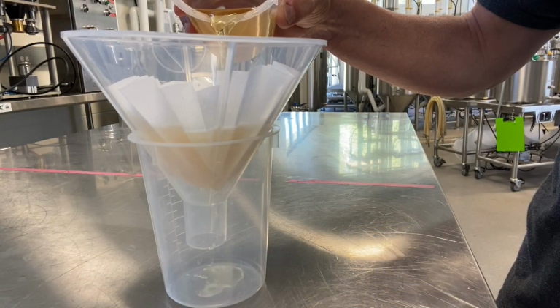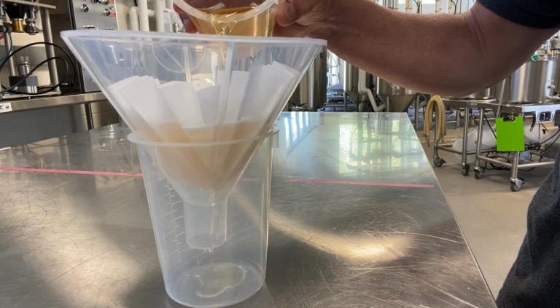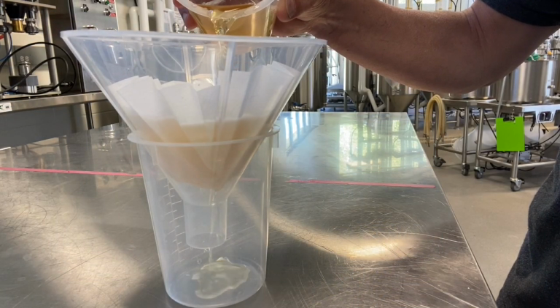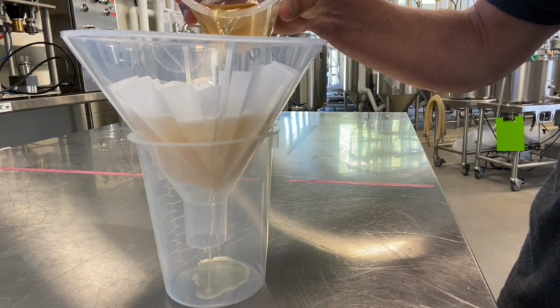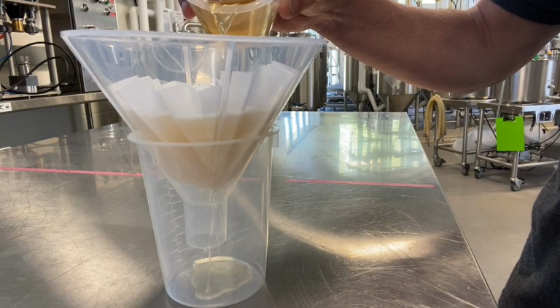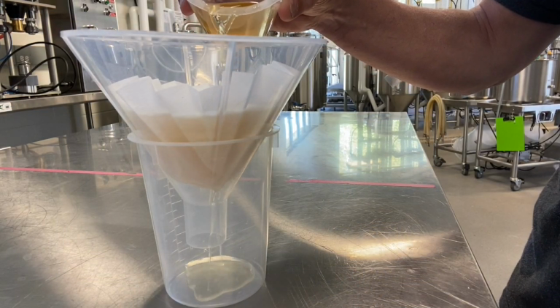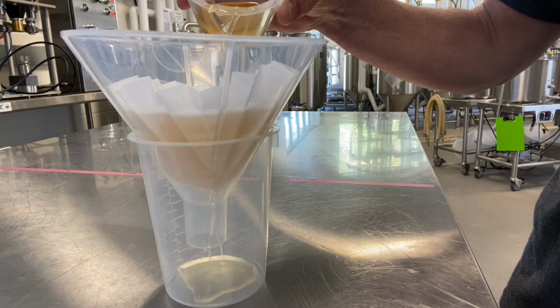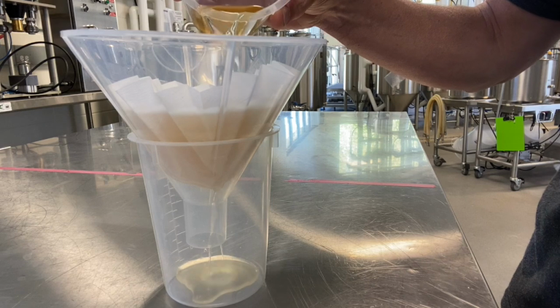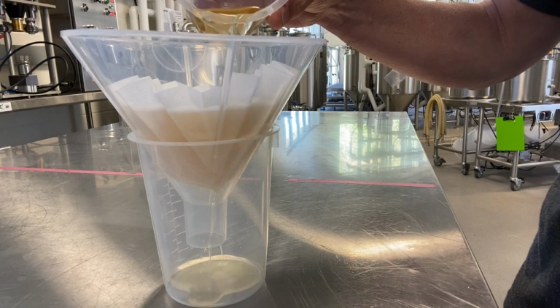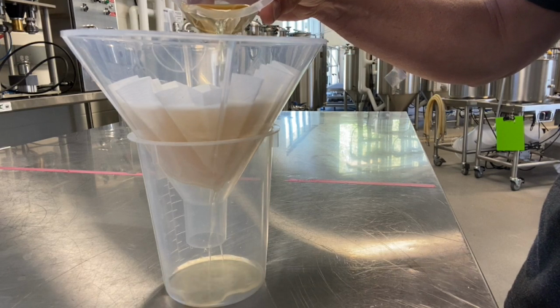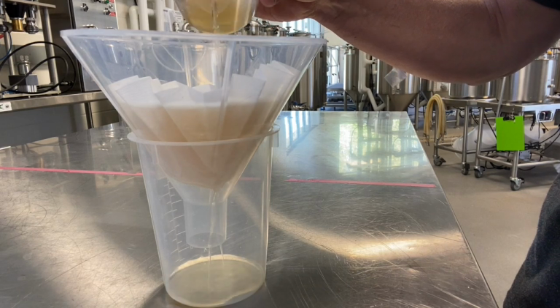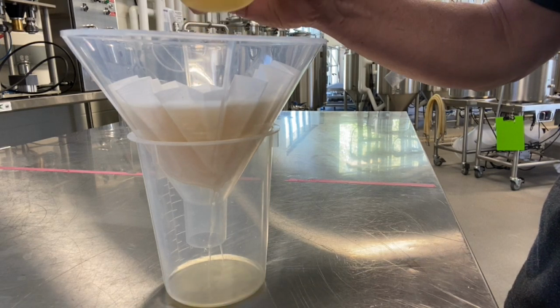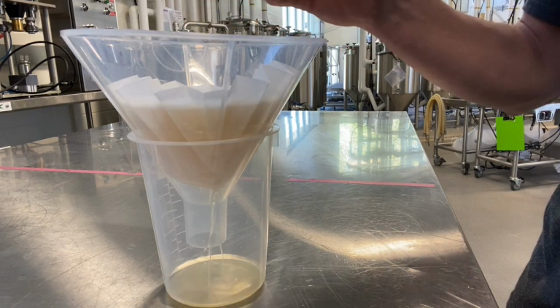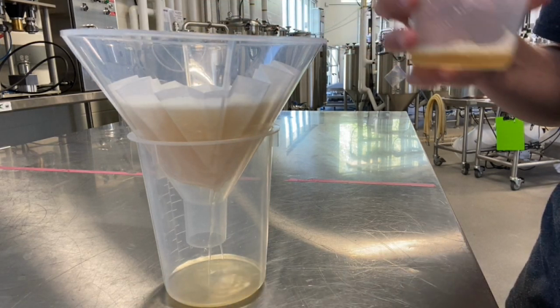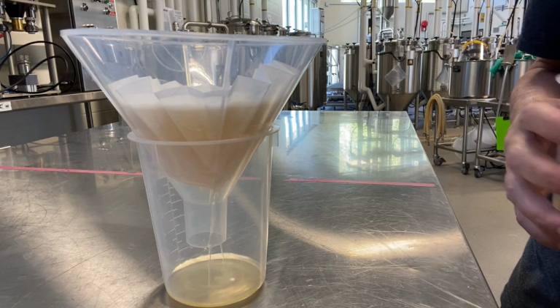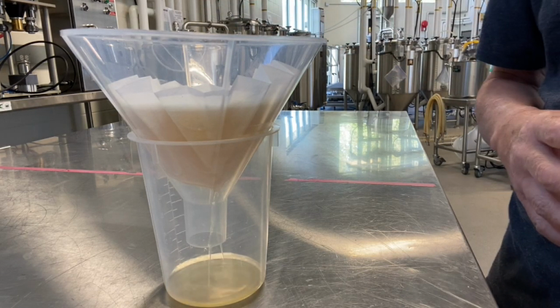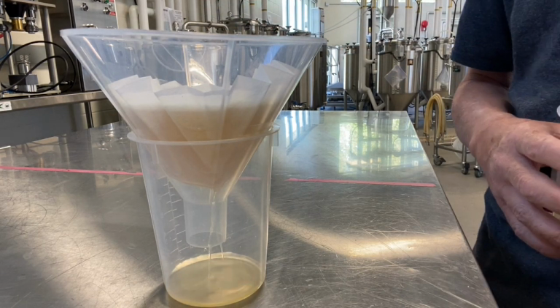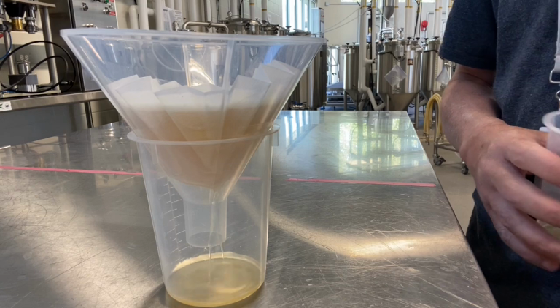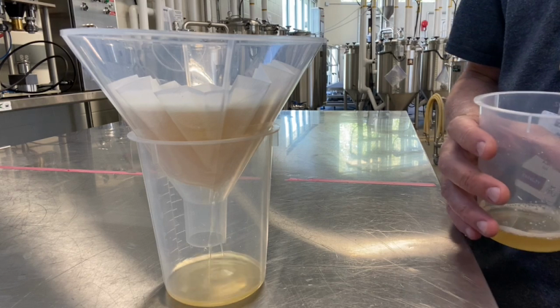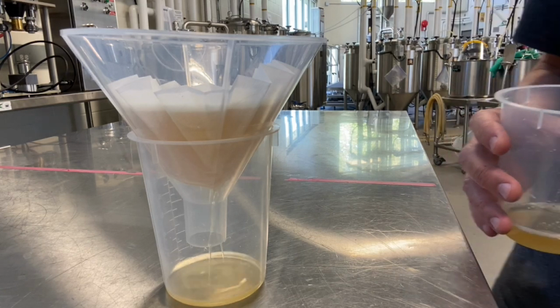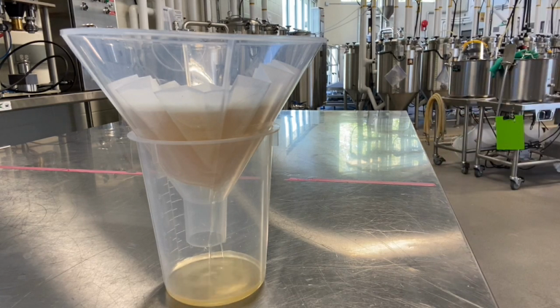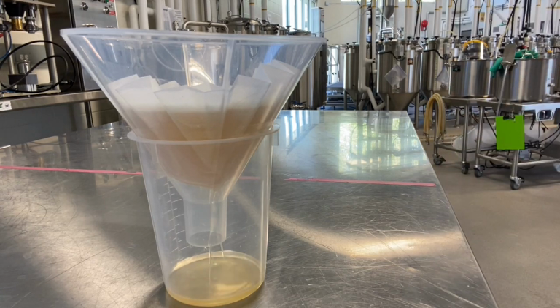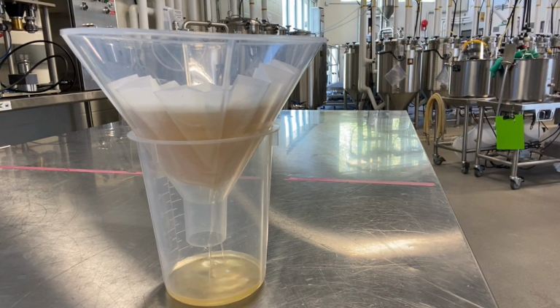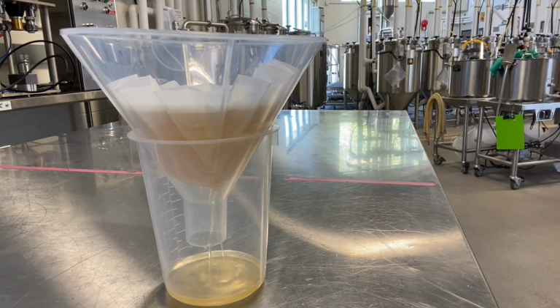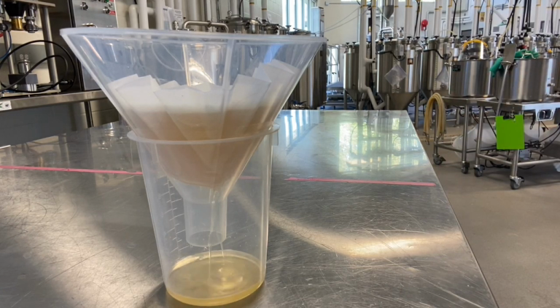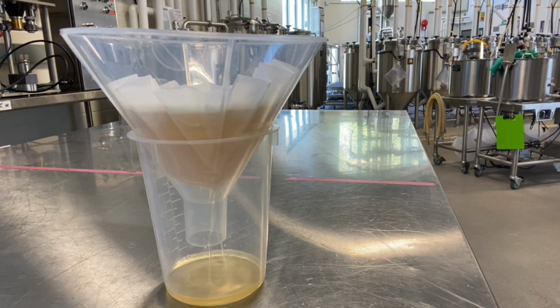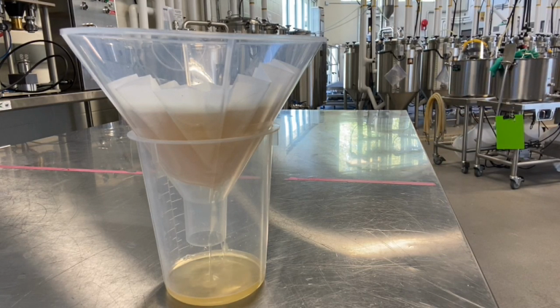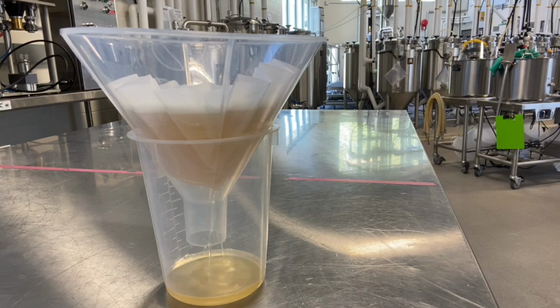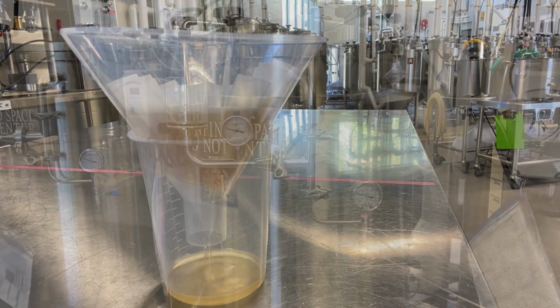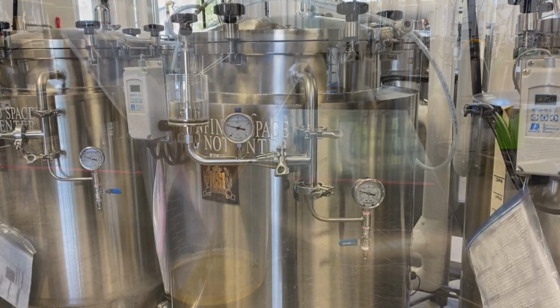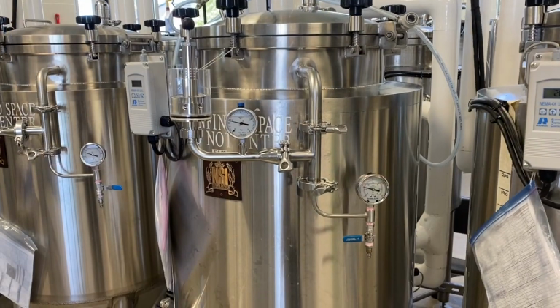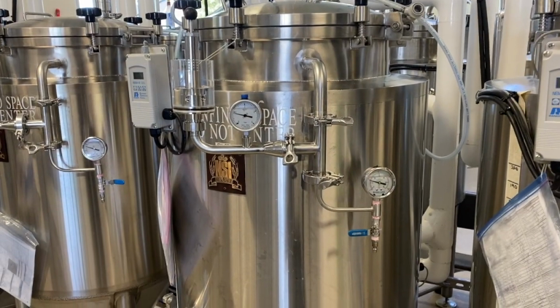During warm maturation, the temperature is allowed to rise by a few degrees Celsius — let's say from 12 to 15 degrees Celsius — which speeds up the action of the yeast on the beer to help remove compounds such as diacetyl.